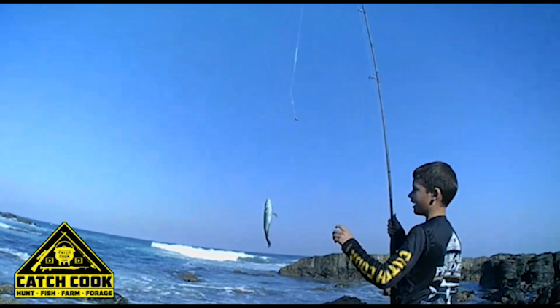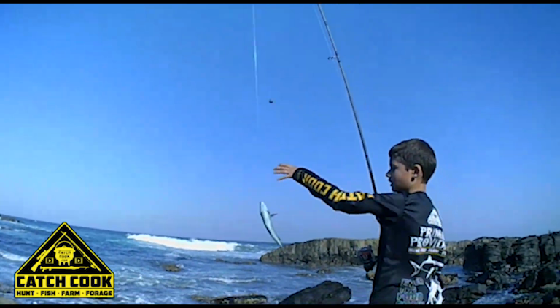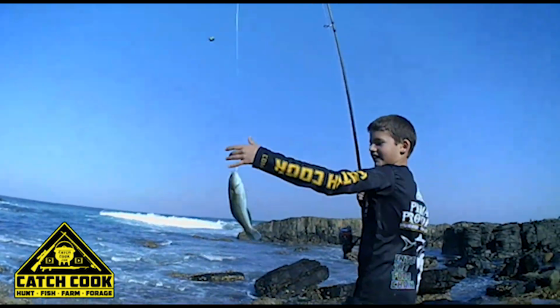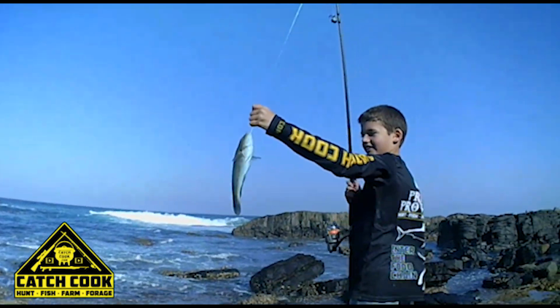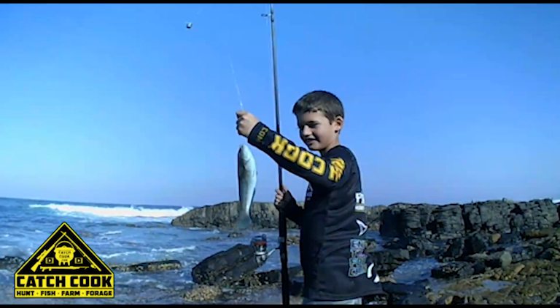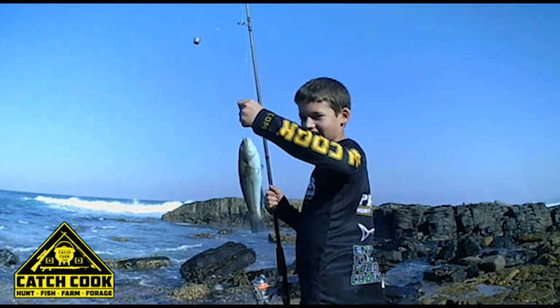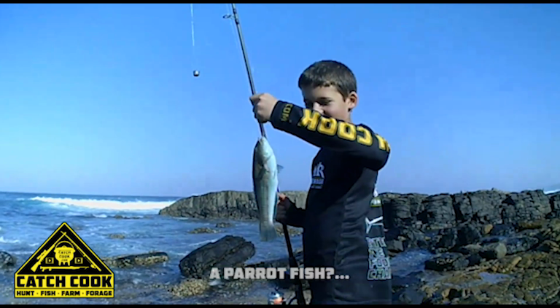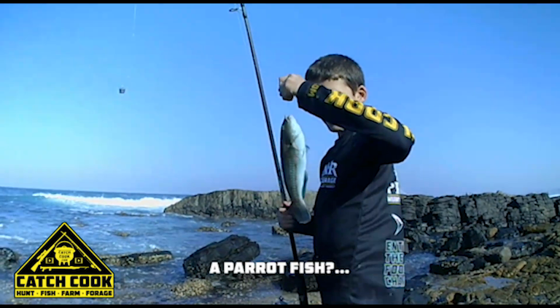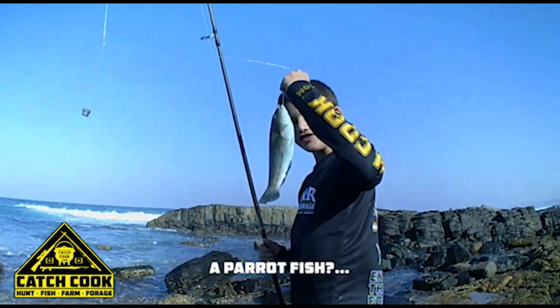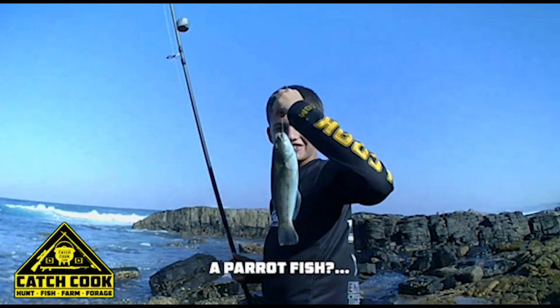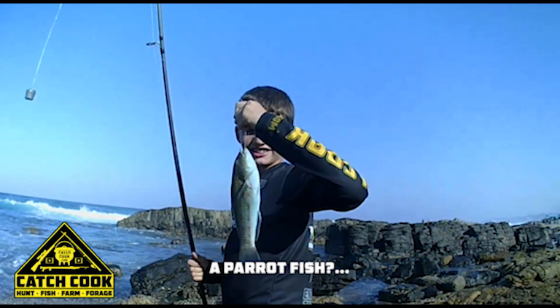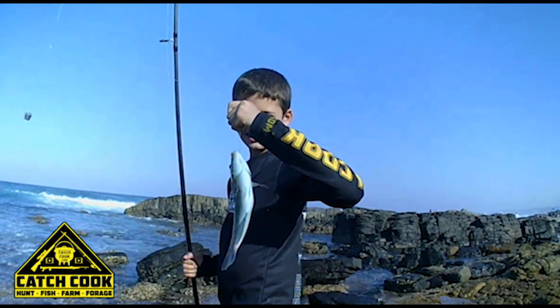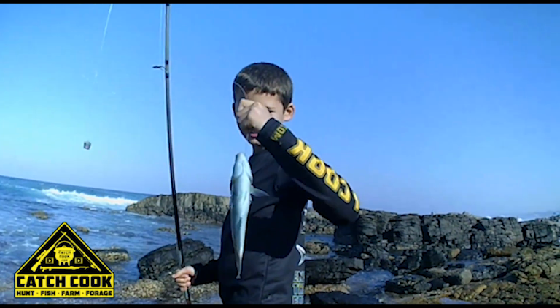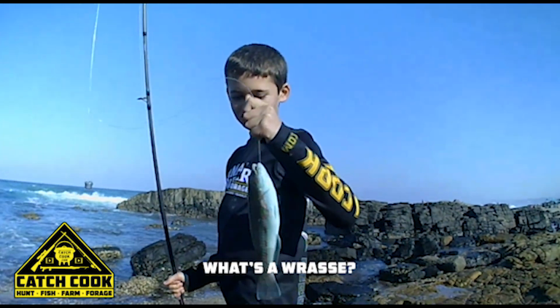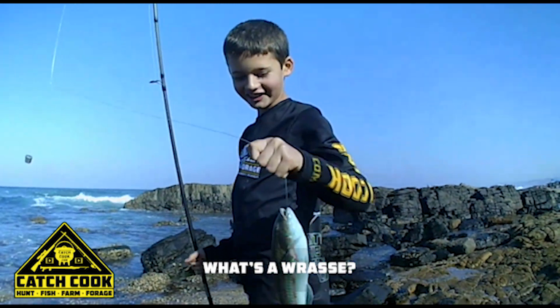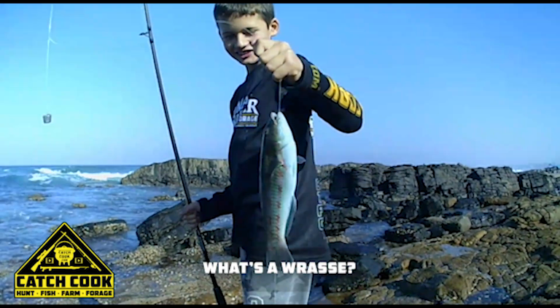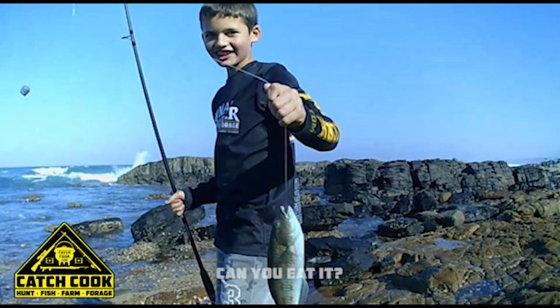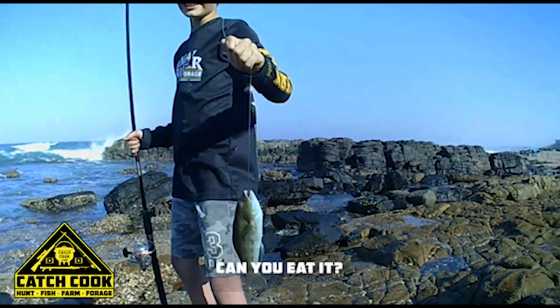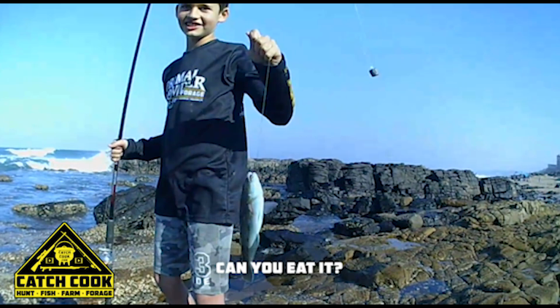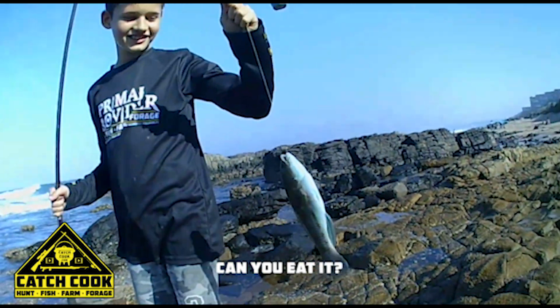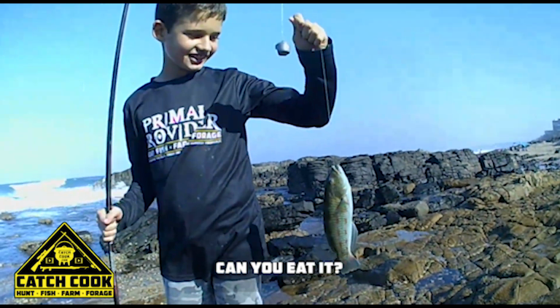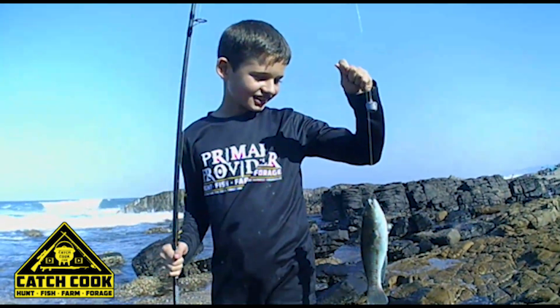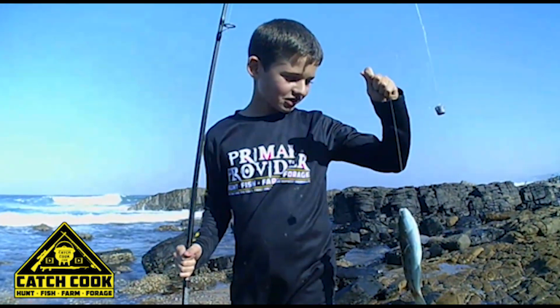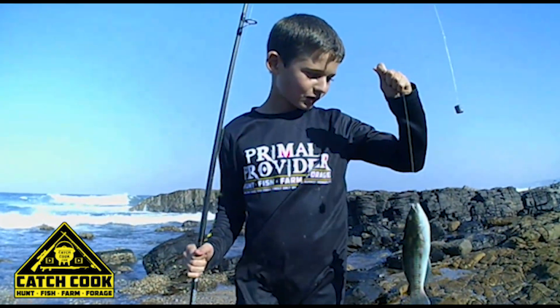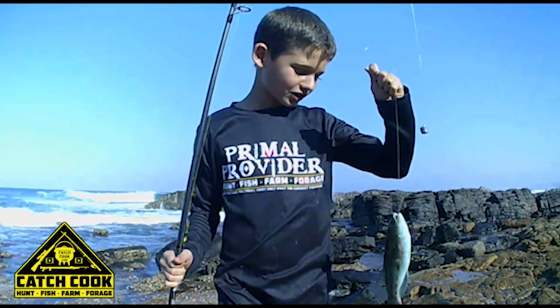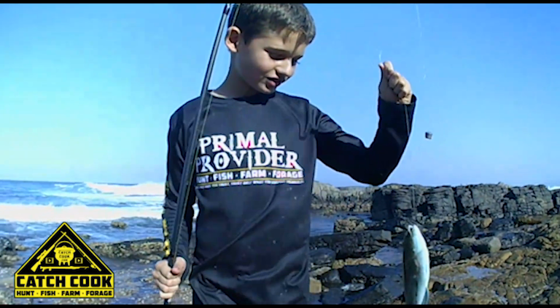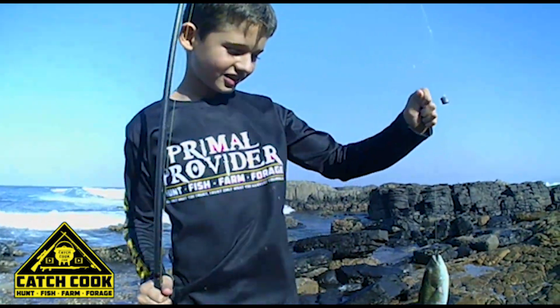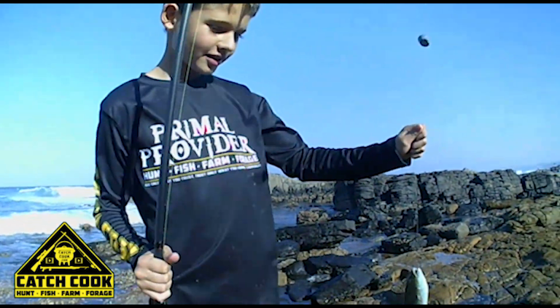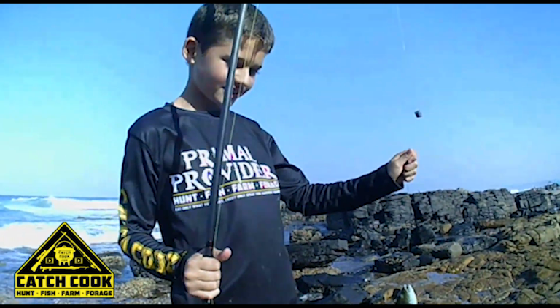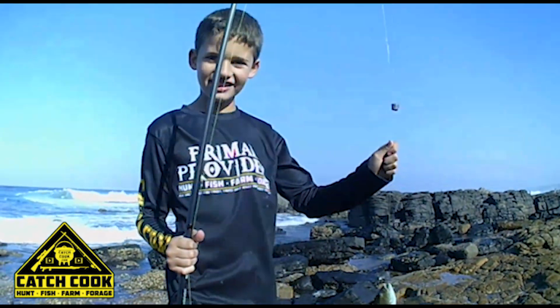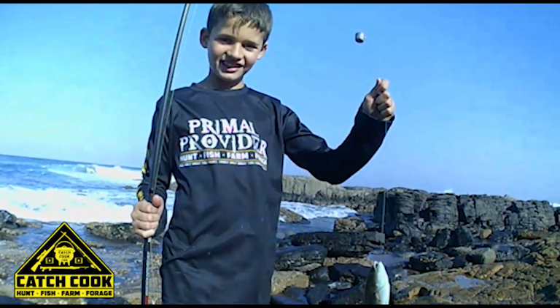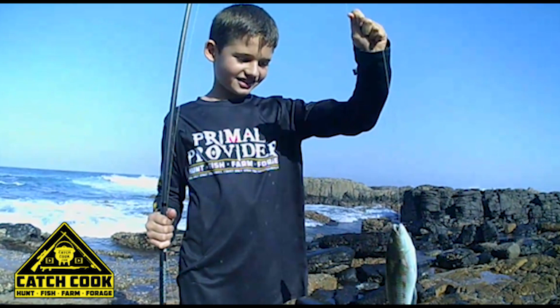What did you get there? A carrot fish? No, it's a rasp. No, you can't eat it. You're not going to eat that beautiful fish. Okay, show us the camera, lift it up.